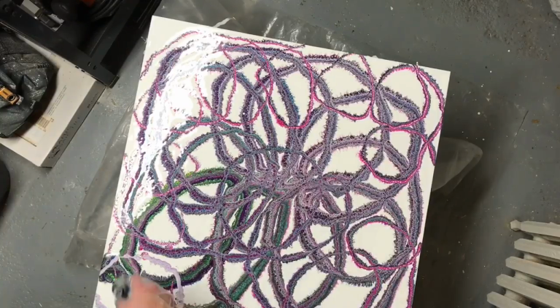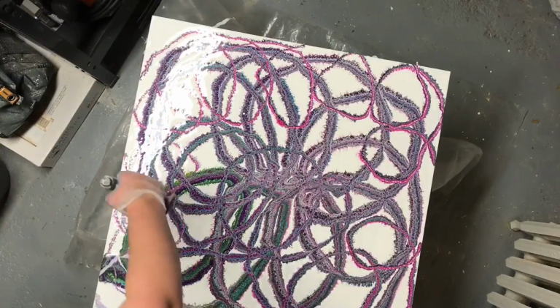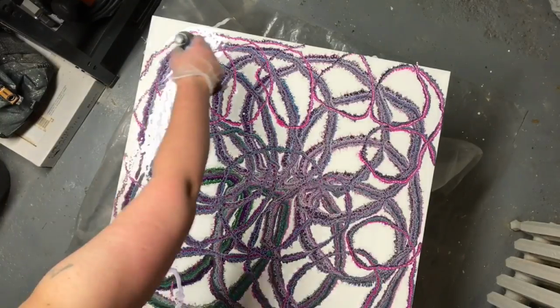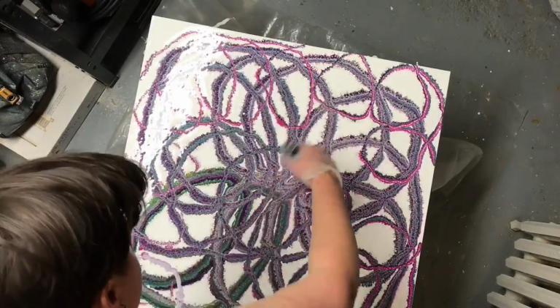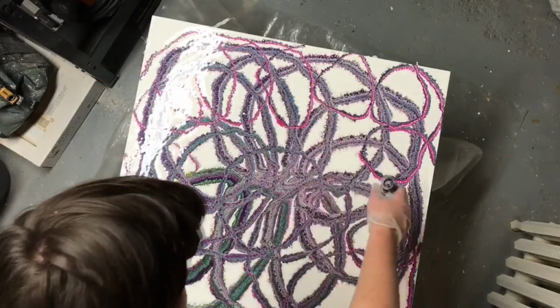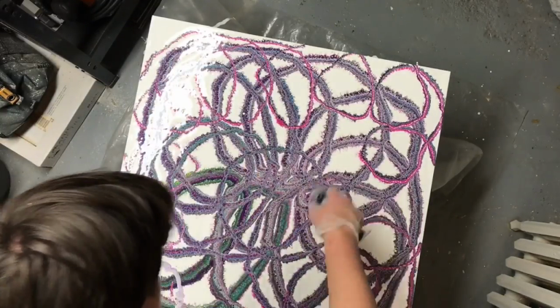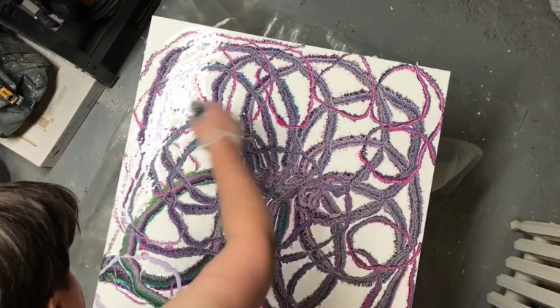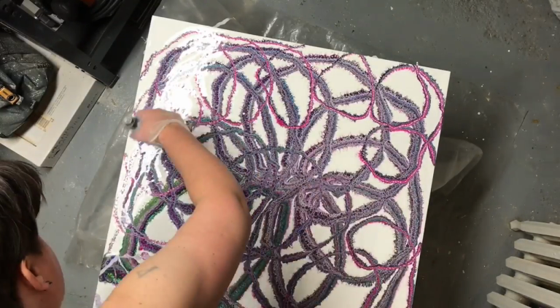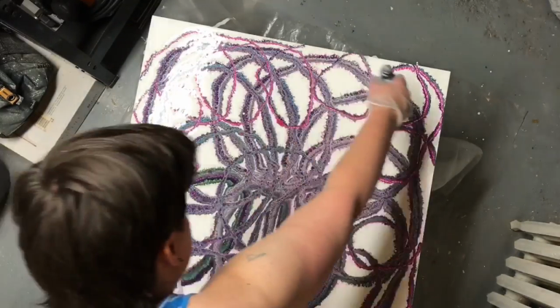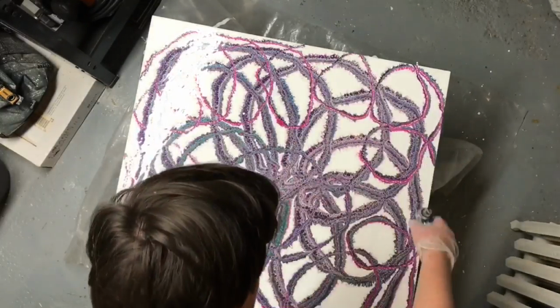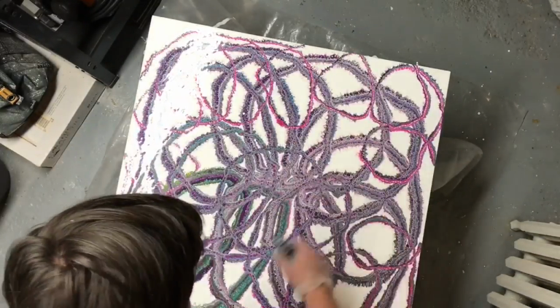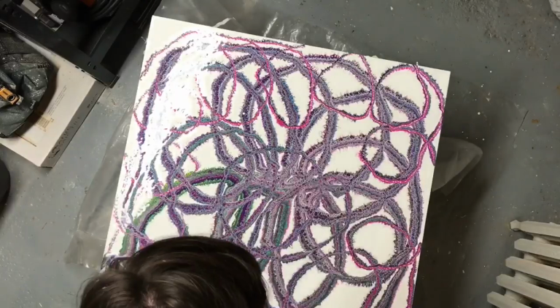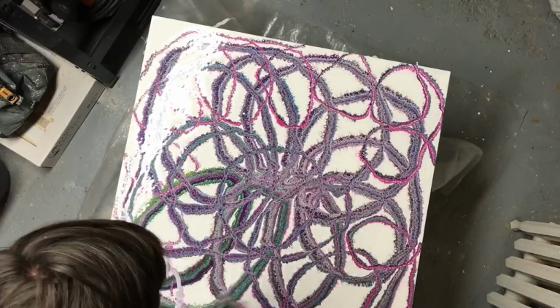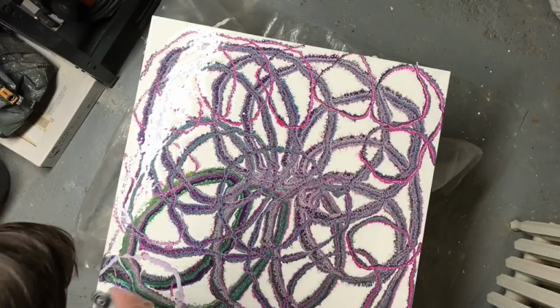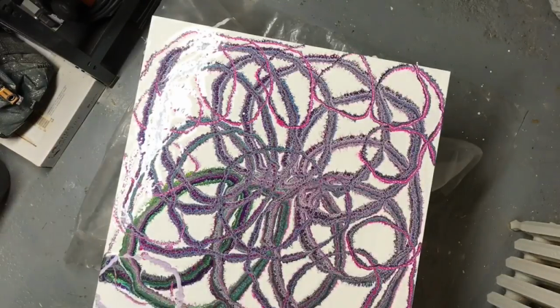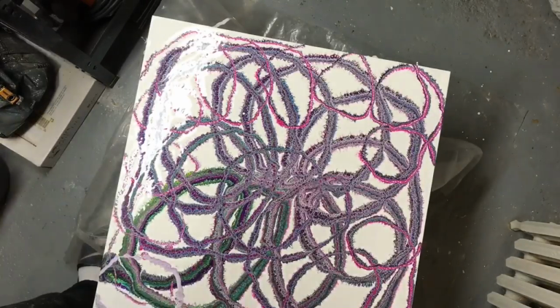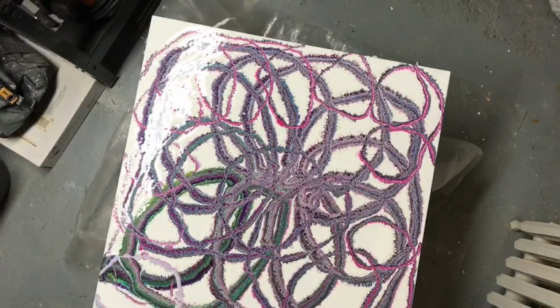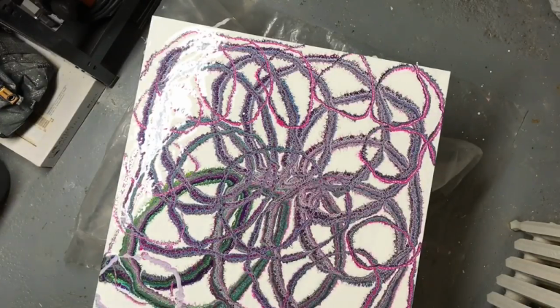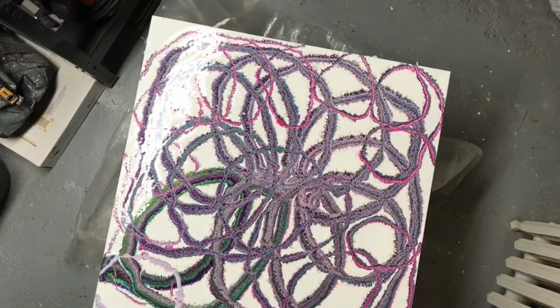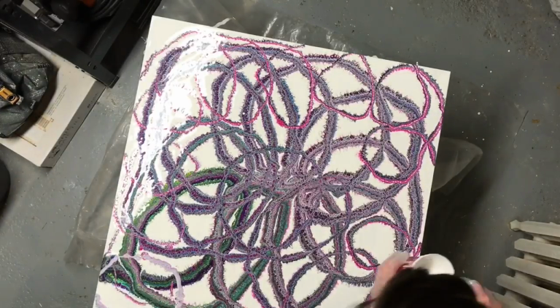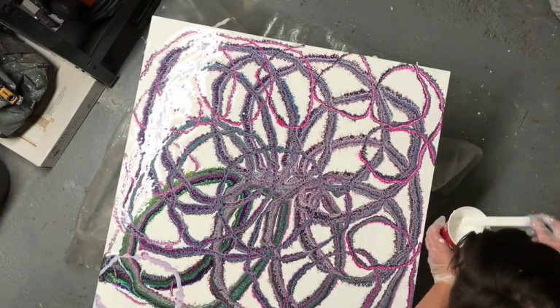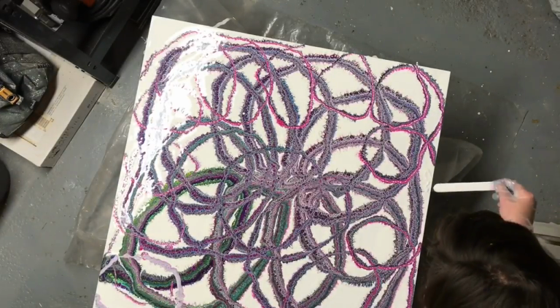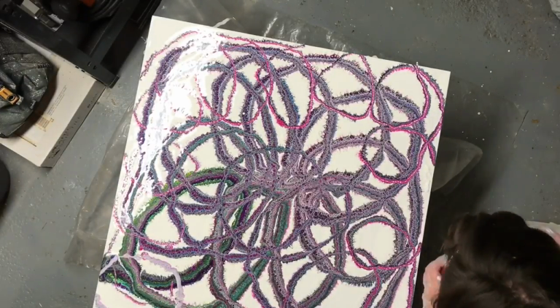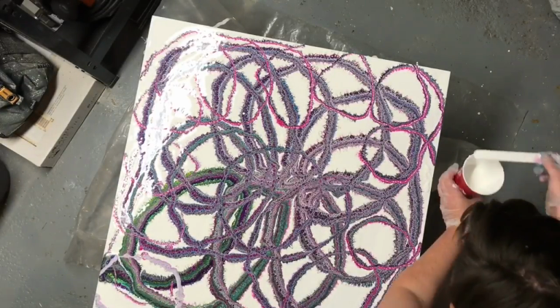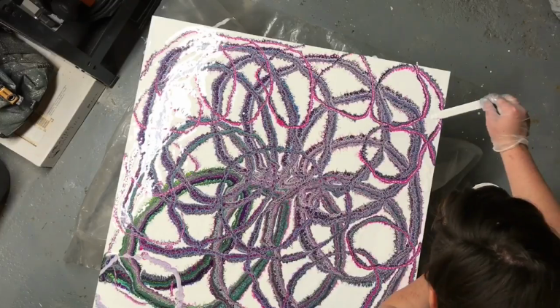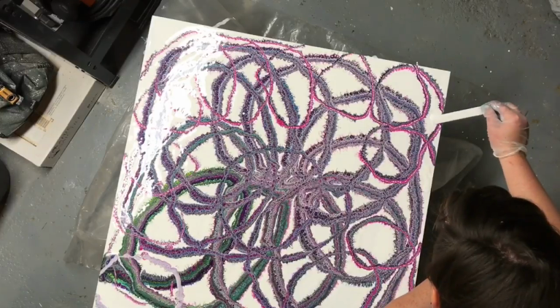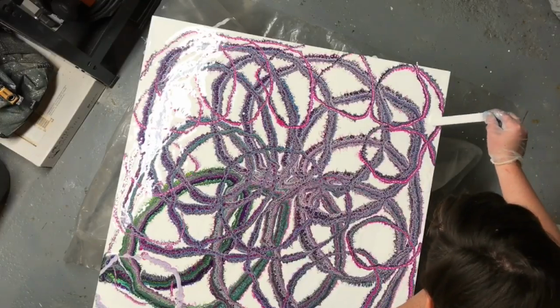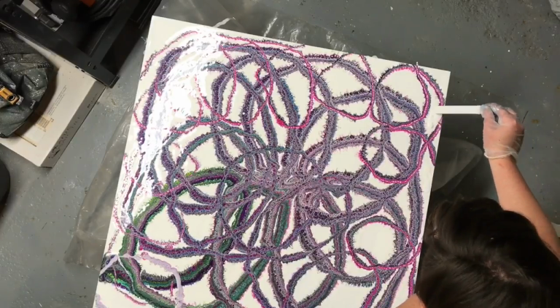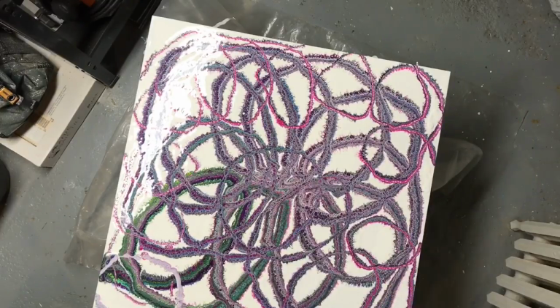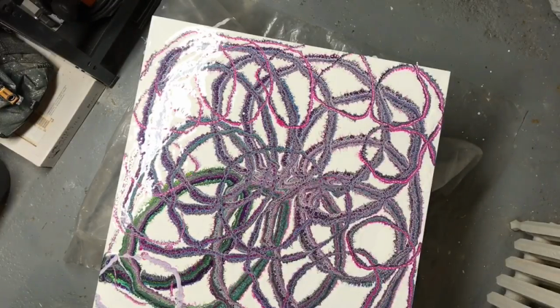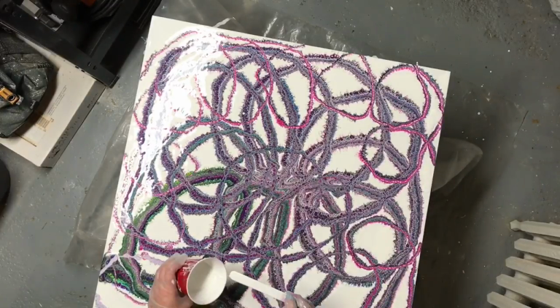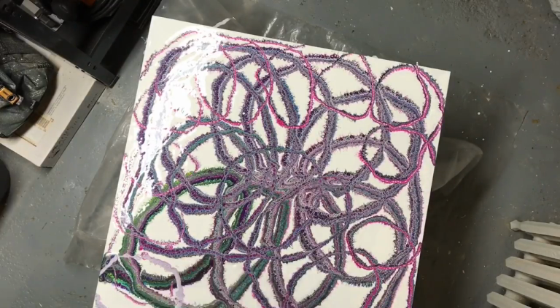She came up with an idea of putting extra bubbles in the painting. I thought that was an incredibly neat idea.